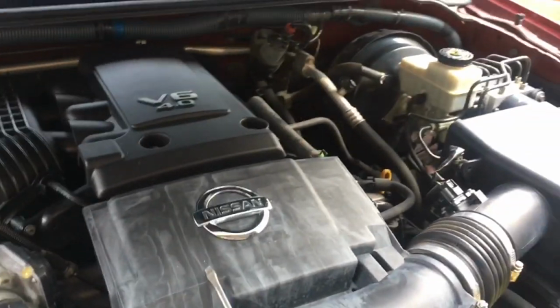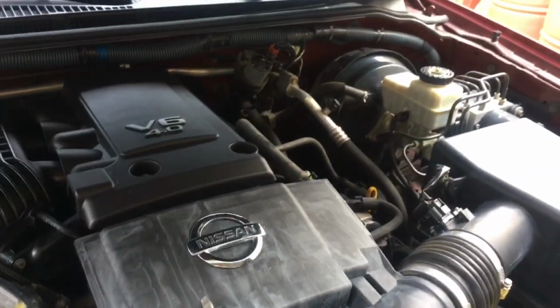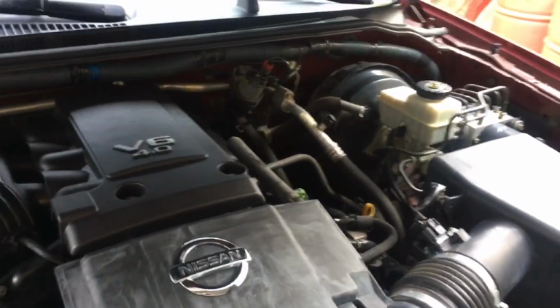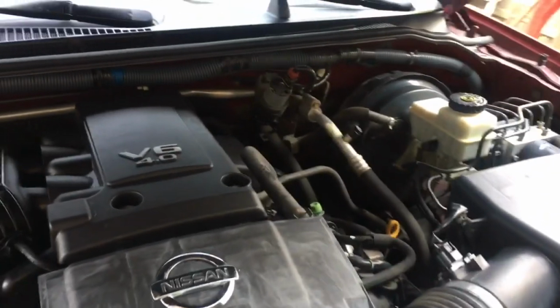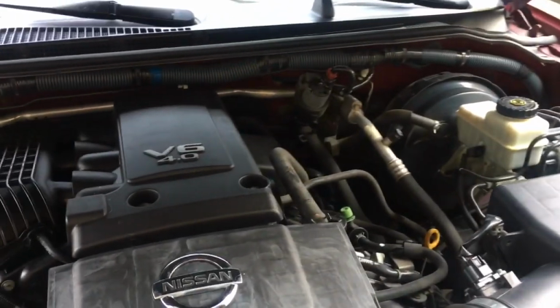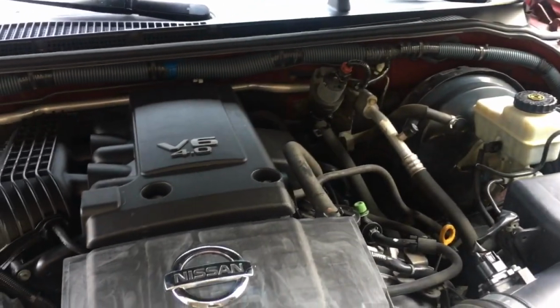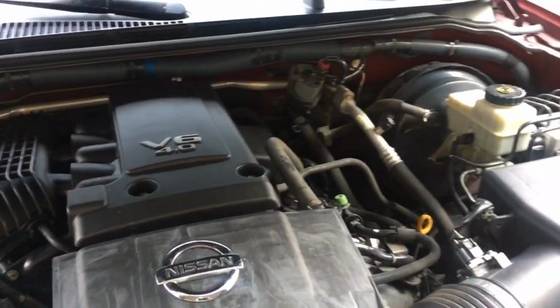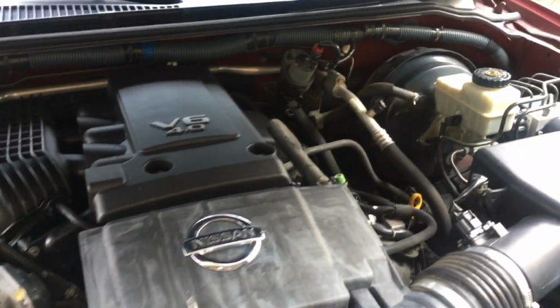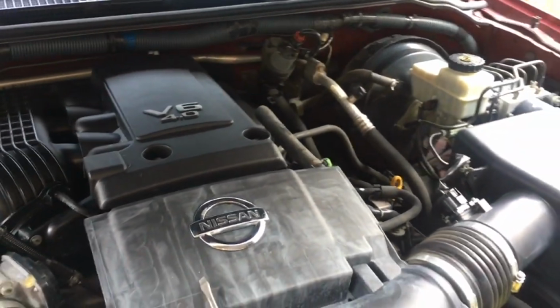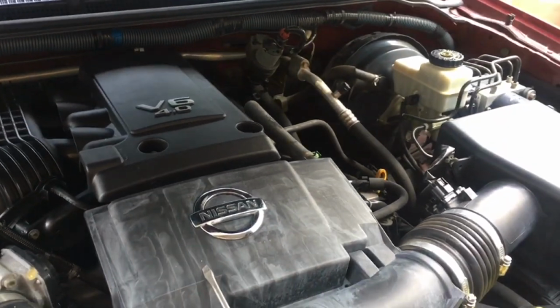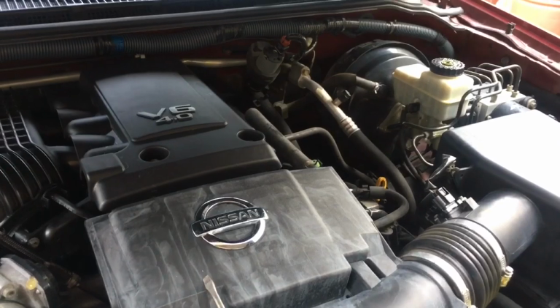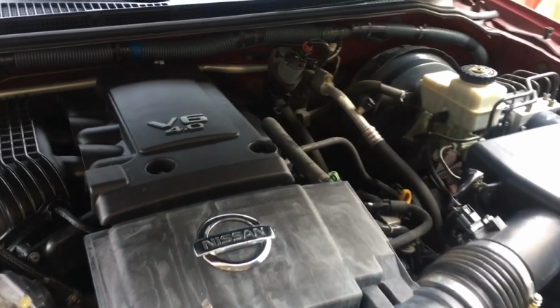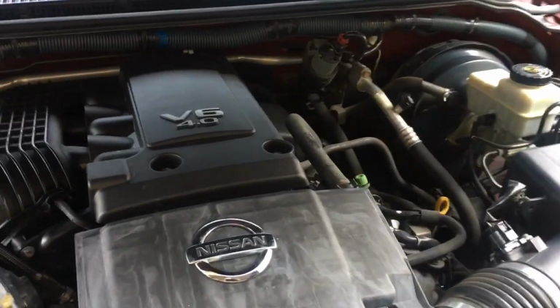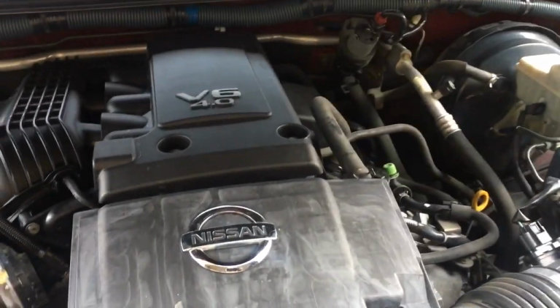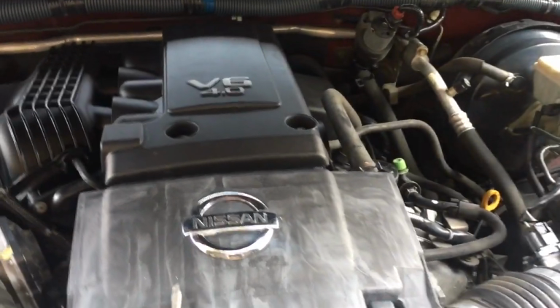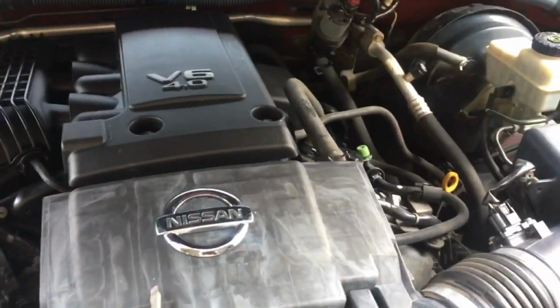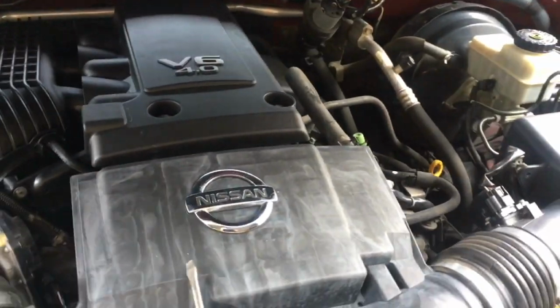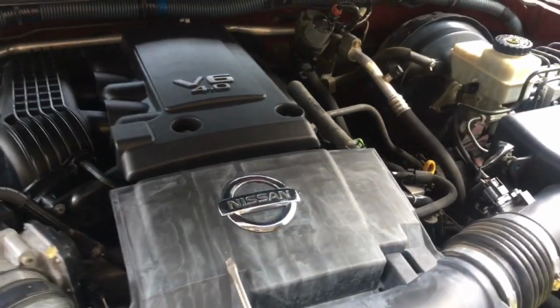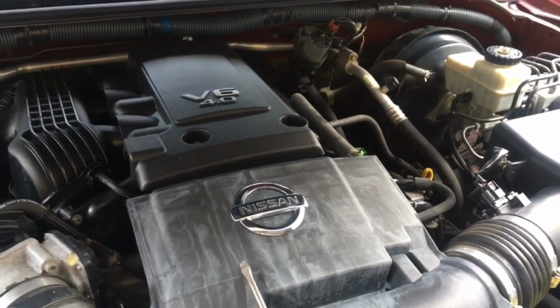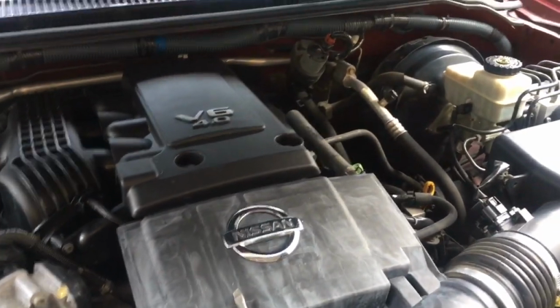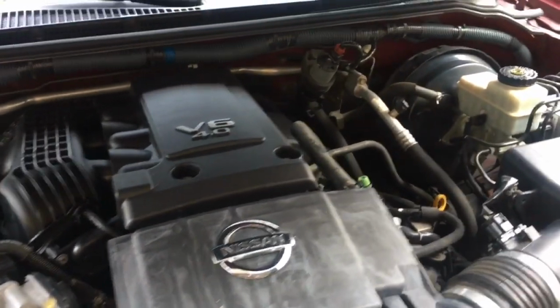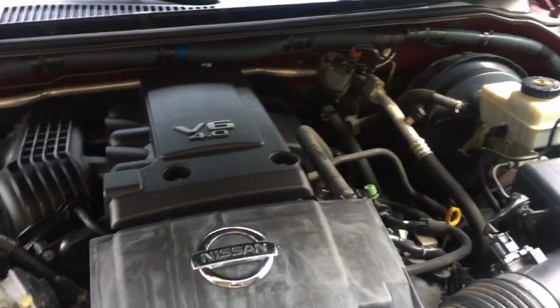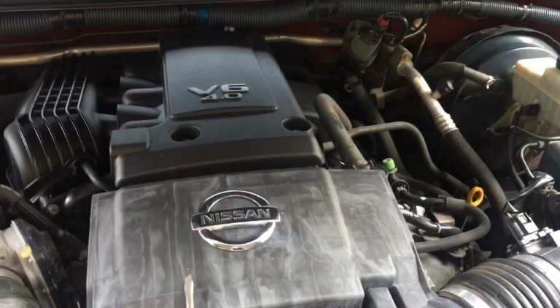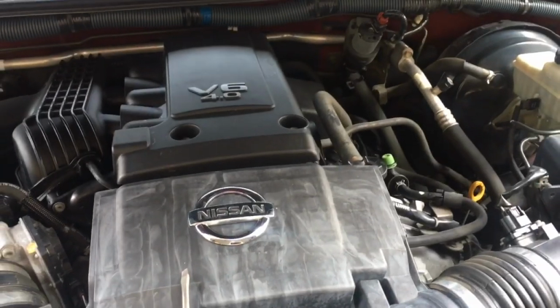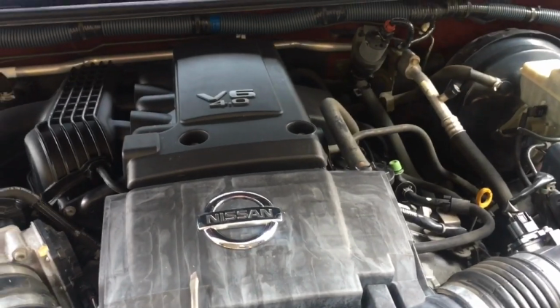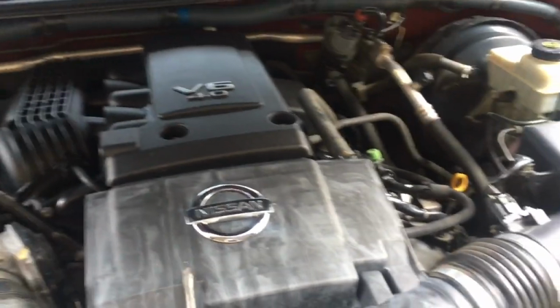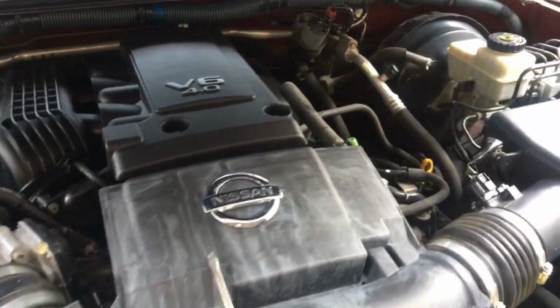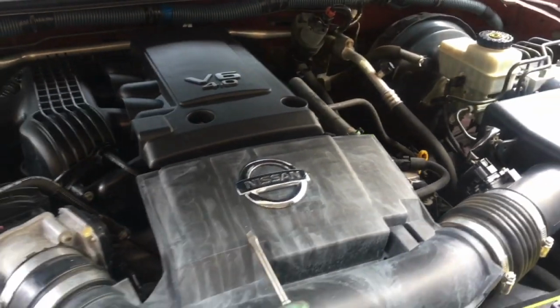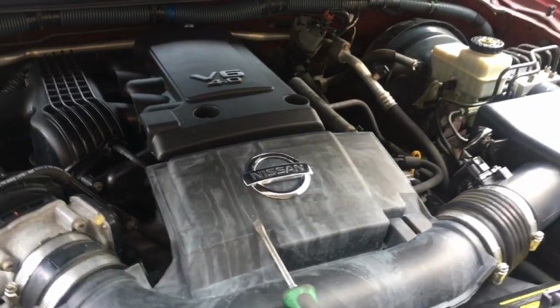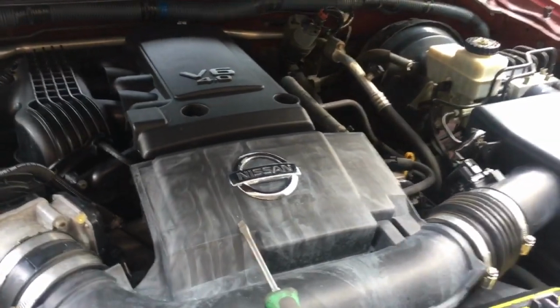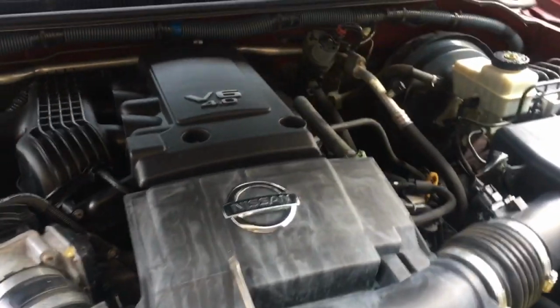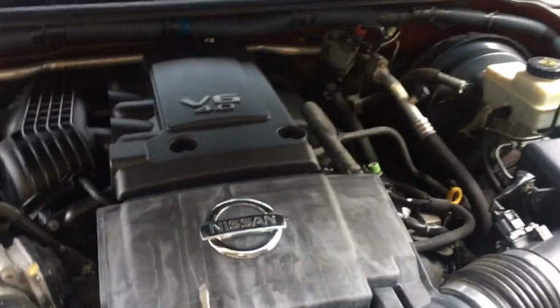Hey, good afternoon. This is Clay with Clay's AC and Auto Repair and Clay Motion in Grand Rapids, Michigan. If this video is helpful, please like and send me your nice comments, but most of all subscribe. Check the little box to get my notifications for my videos — that helps me out a lot.